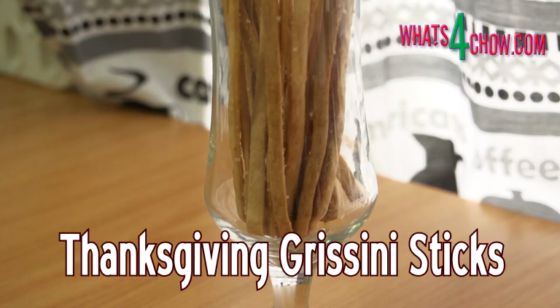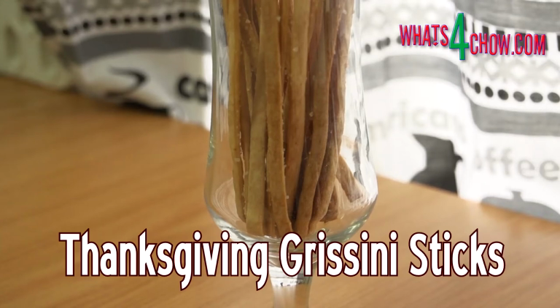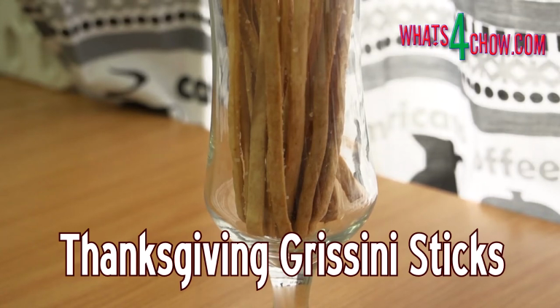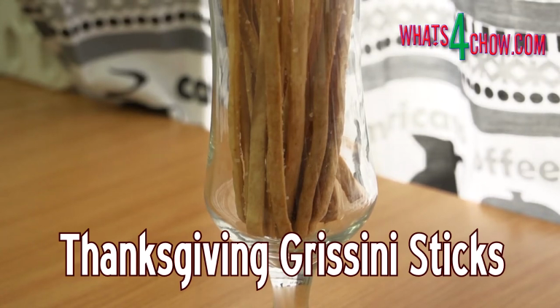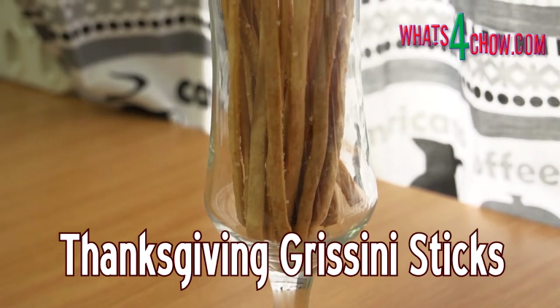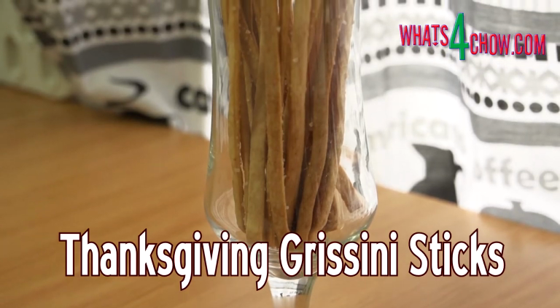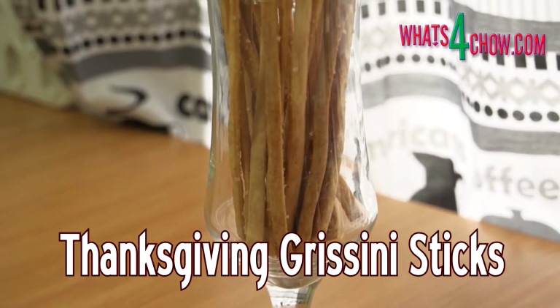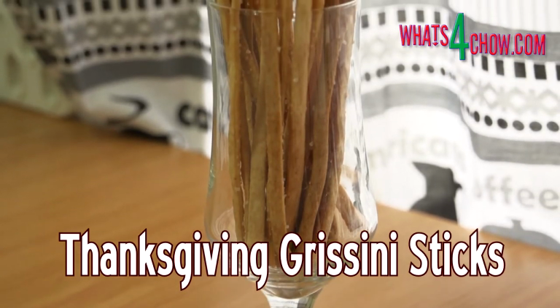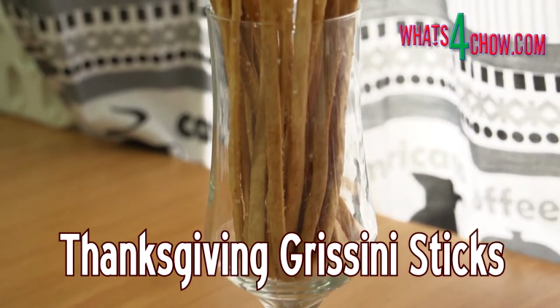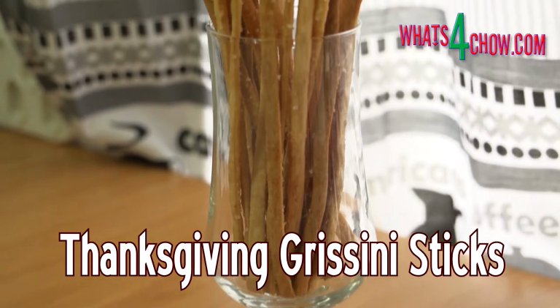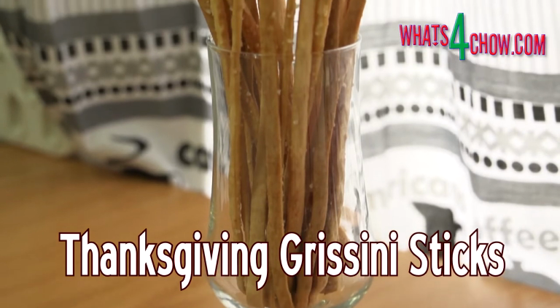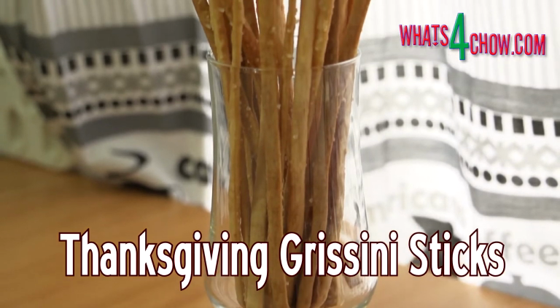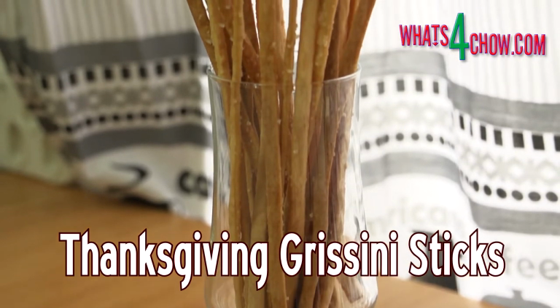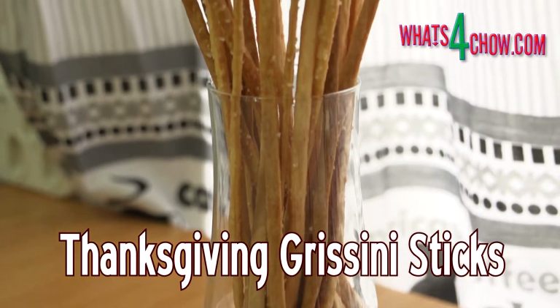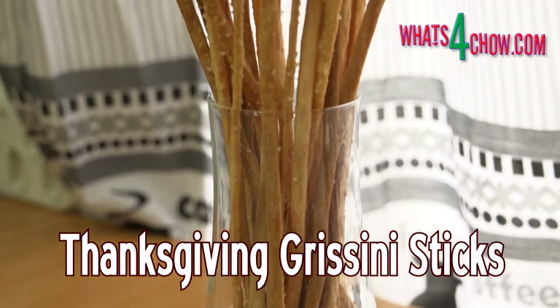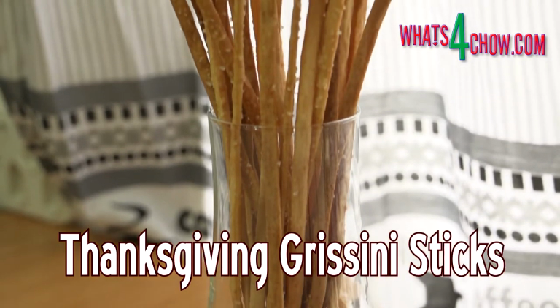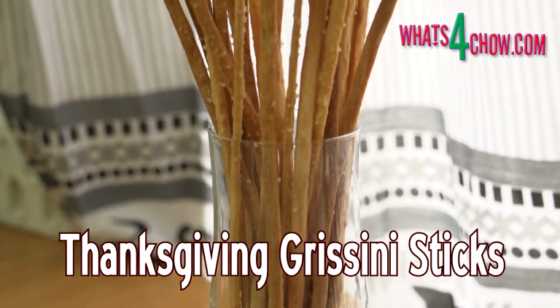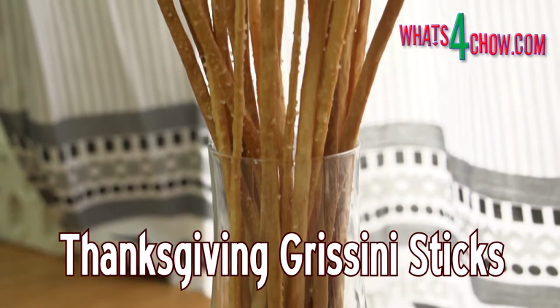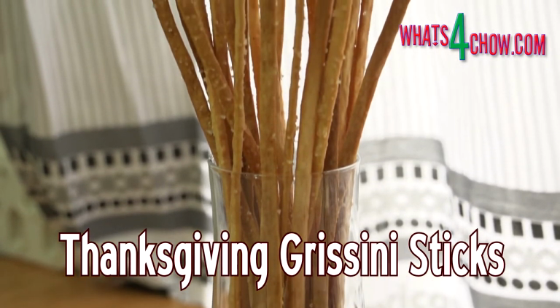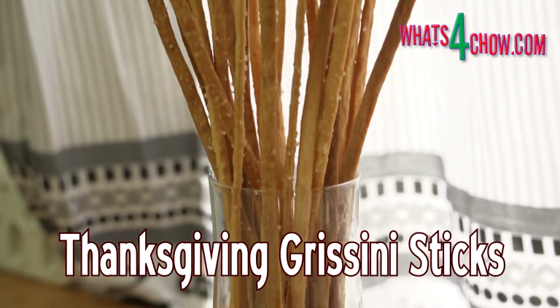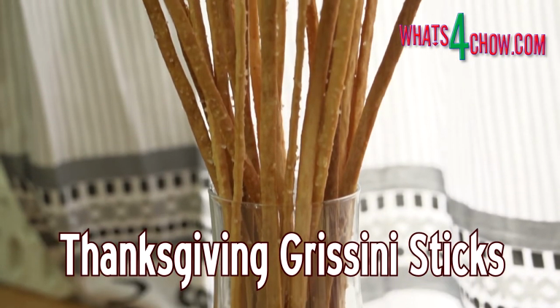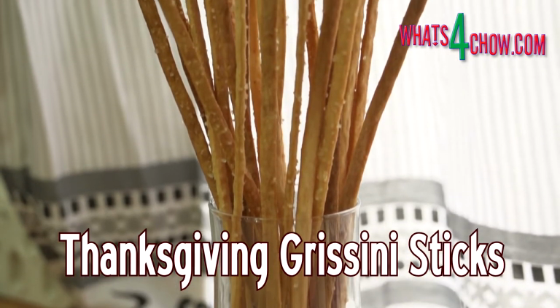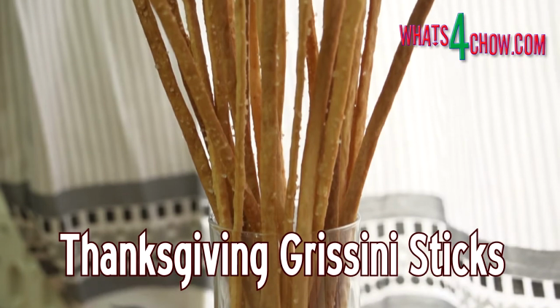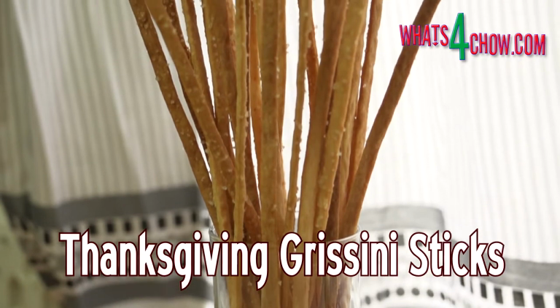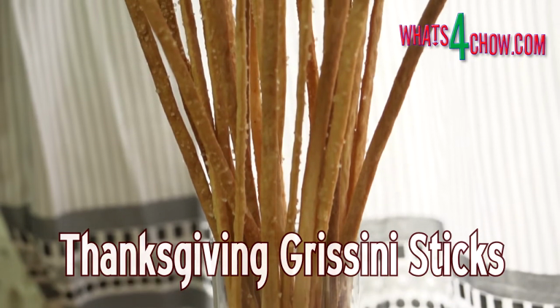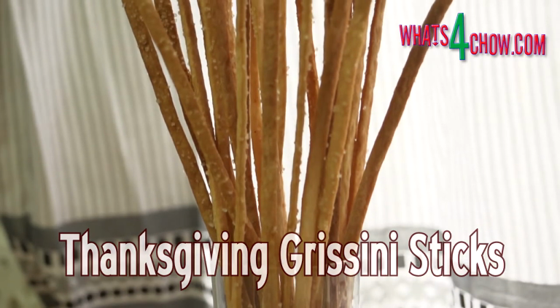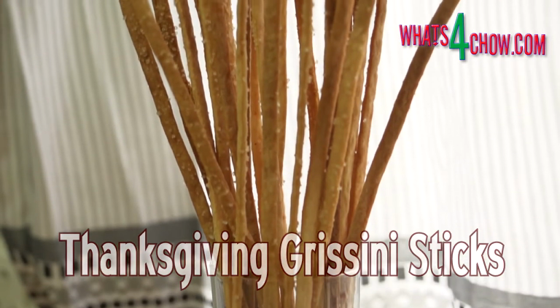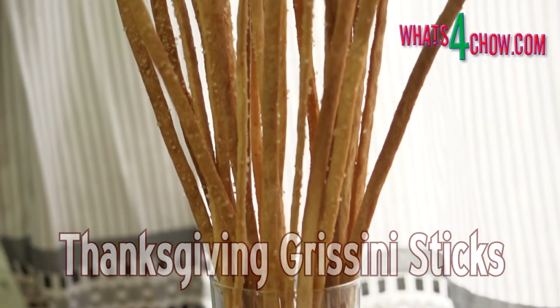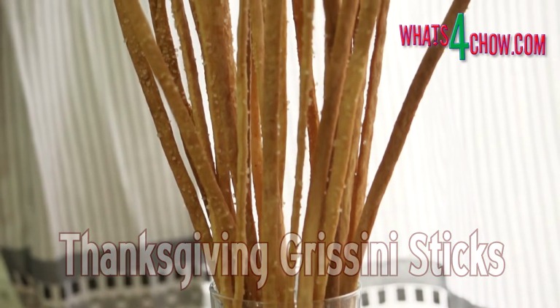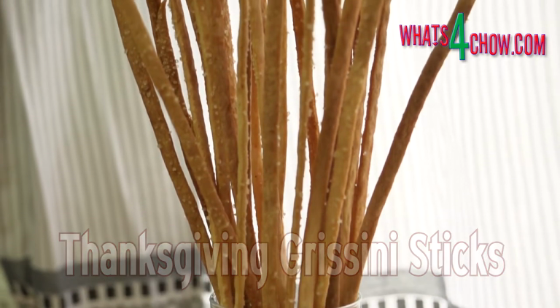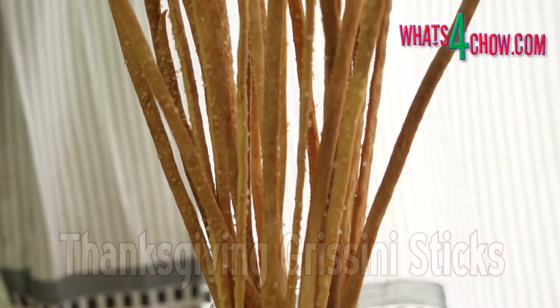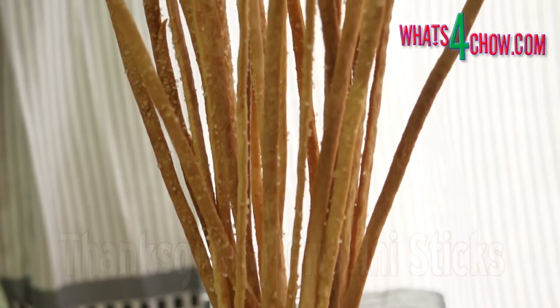Hi and welcome to episode number 599 with whatsforchow.com. With Thanksgiving just days away, these grissini sticks make a perfect entrée to grace the start of your feast.